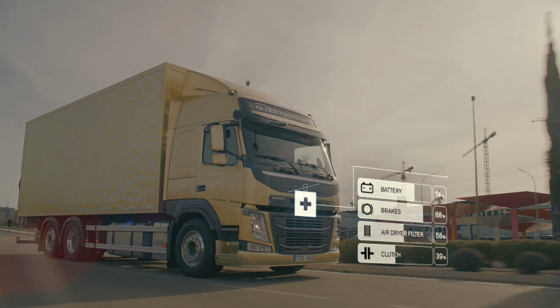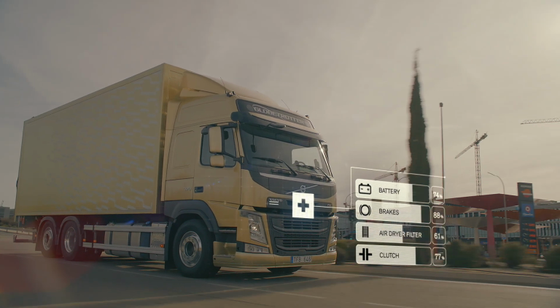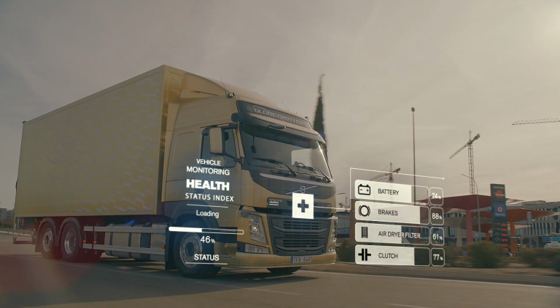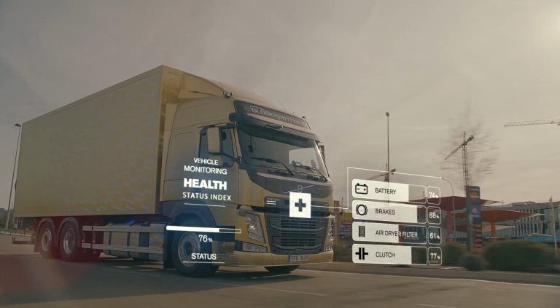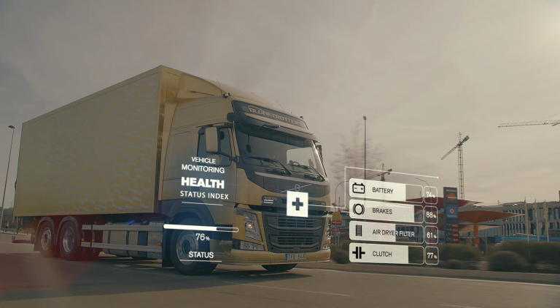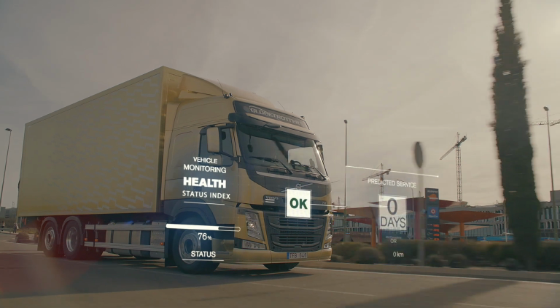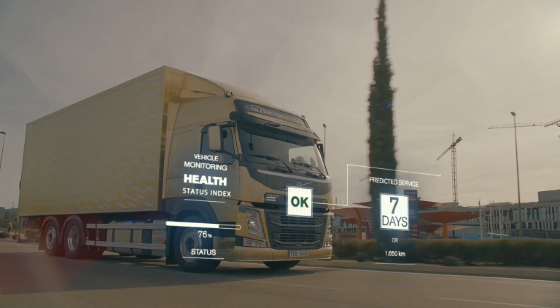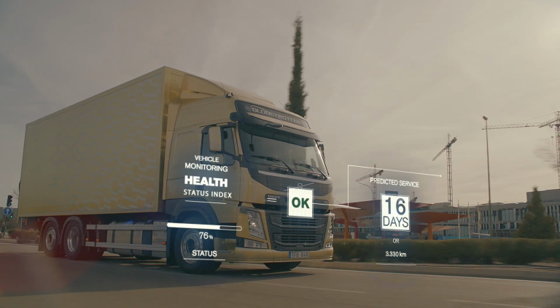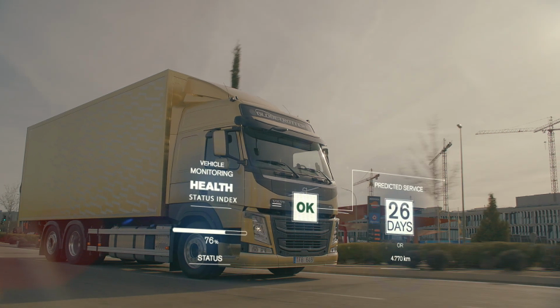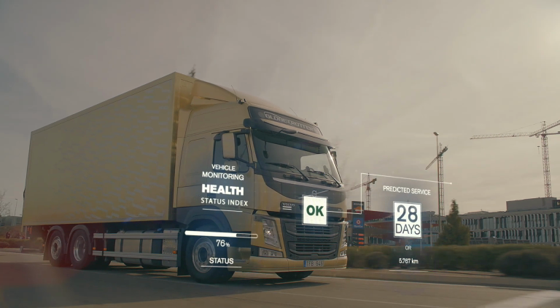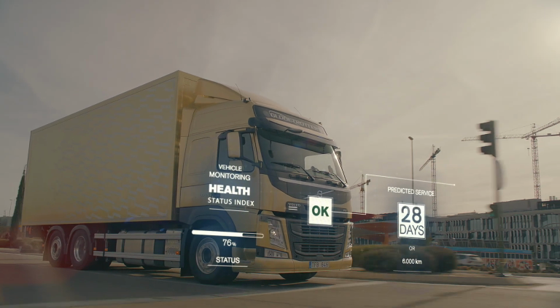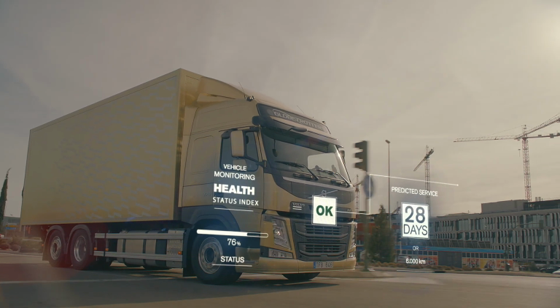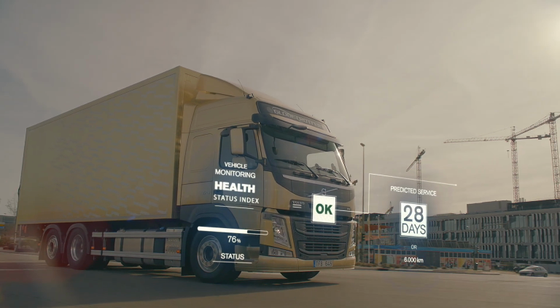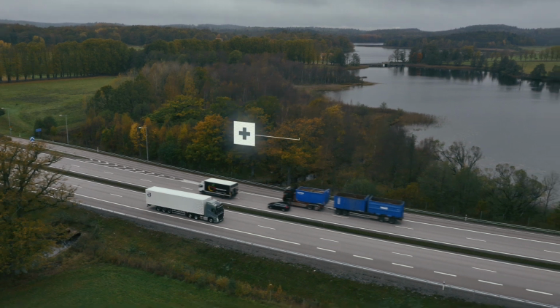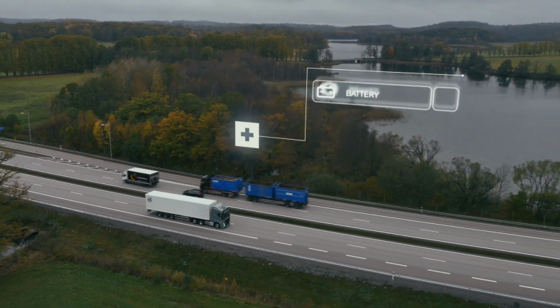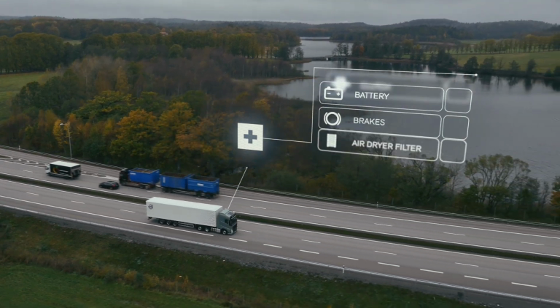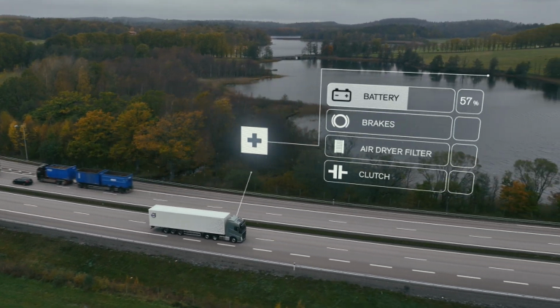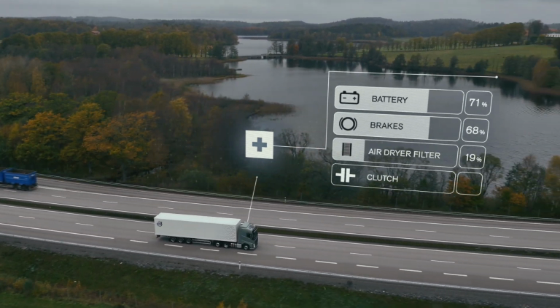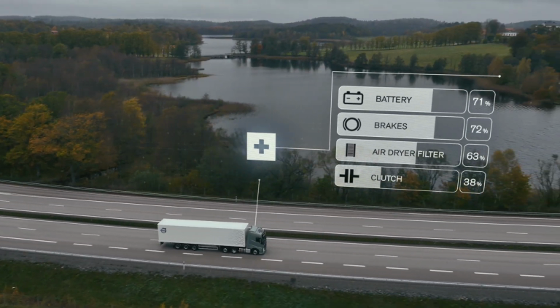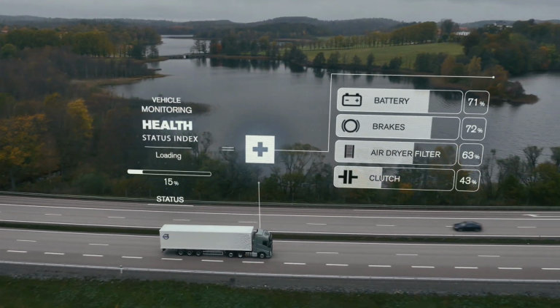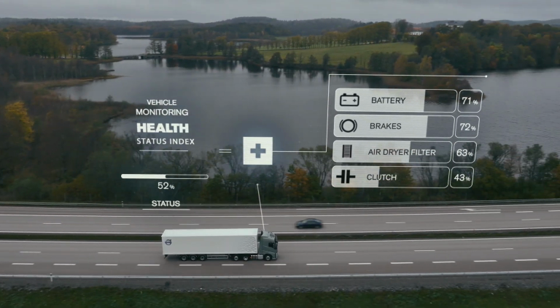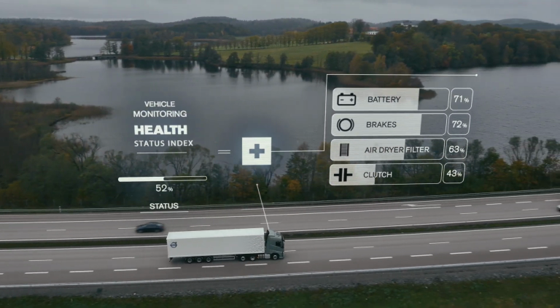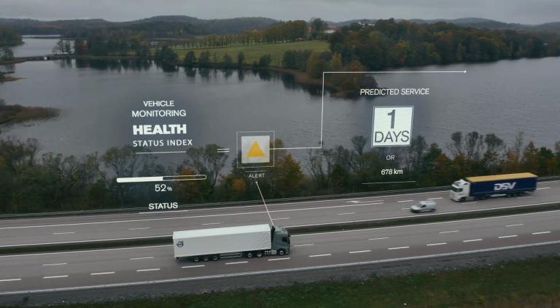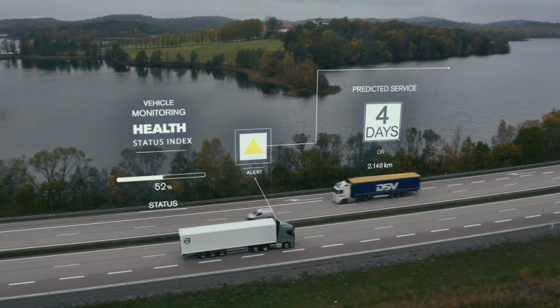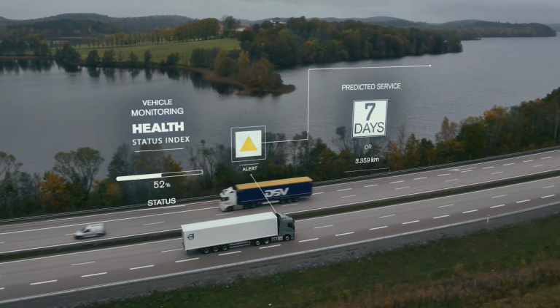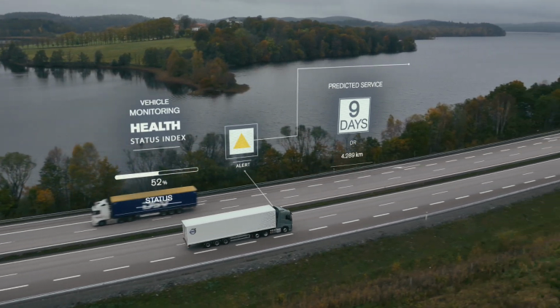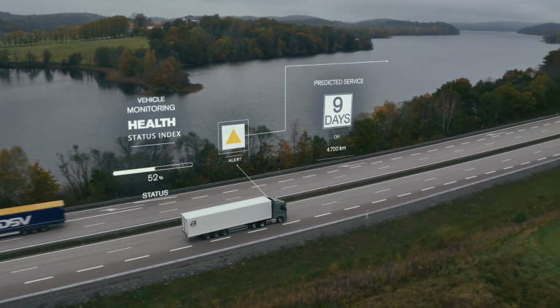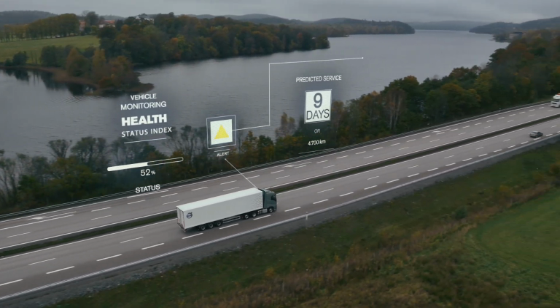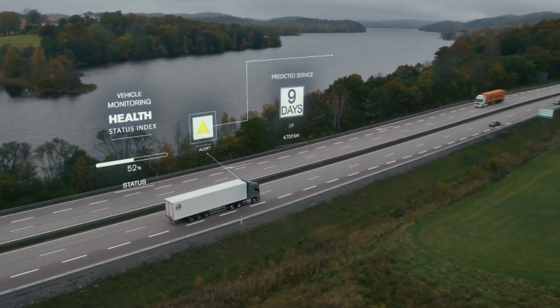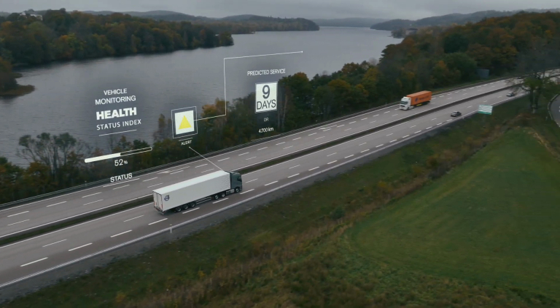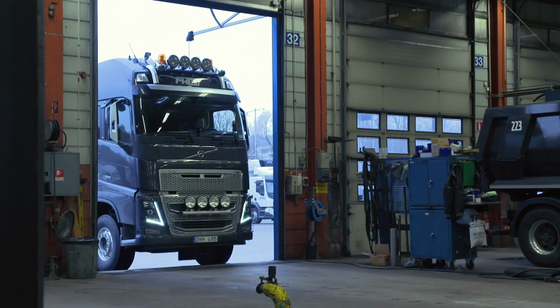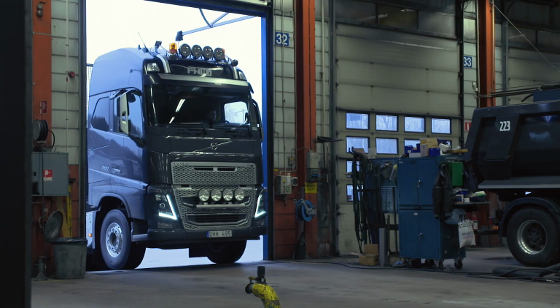With today's online connected trucks it's now possible to work with predictive maintenance. By accessing a truck's data remotely, a service technician can diagnose its health in real time and then adjust its unique service plan accordingly.